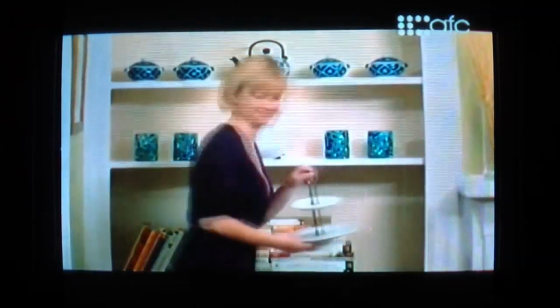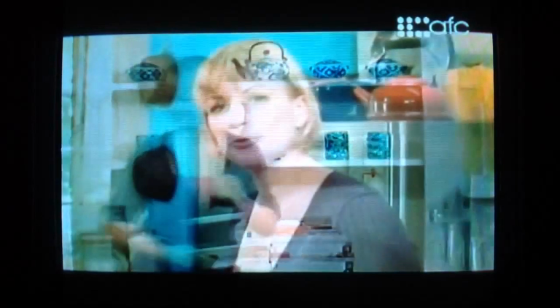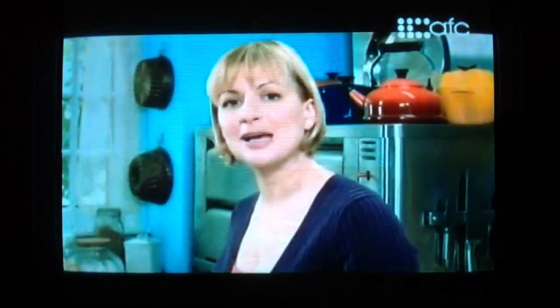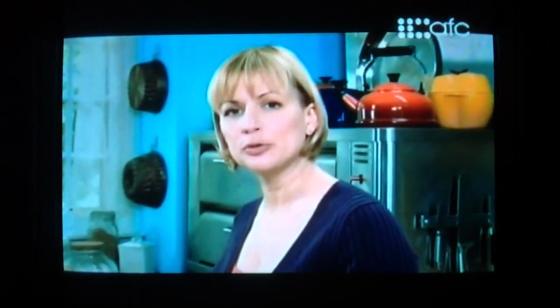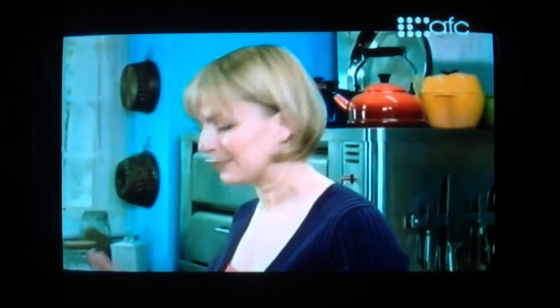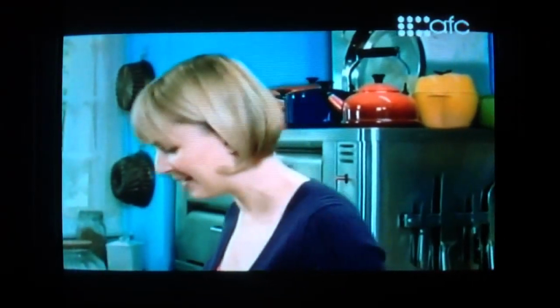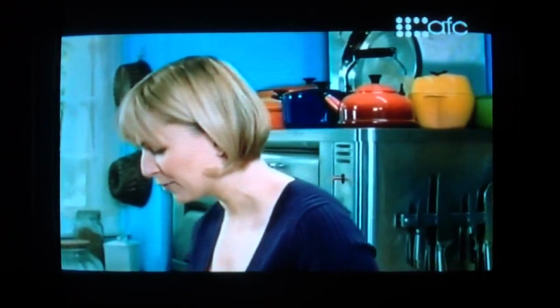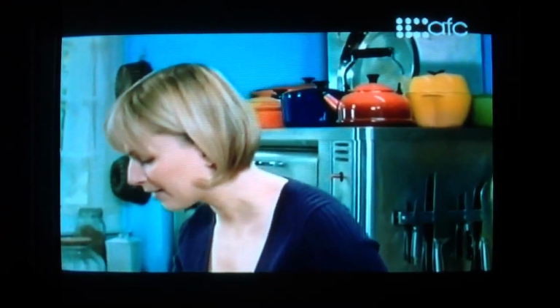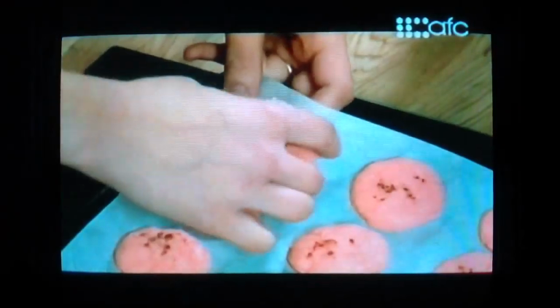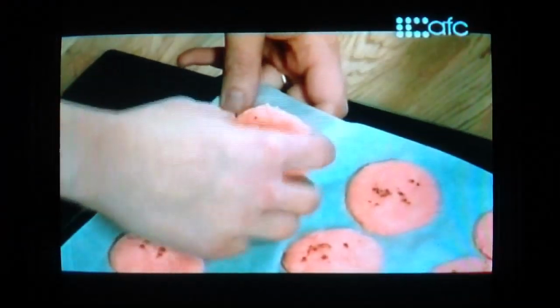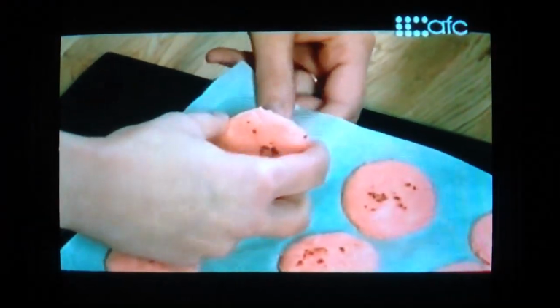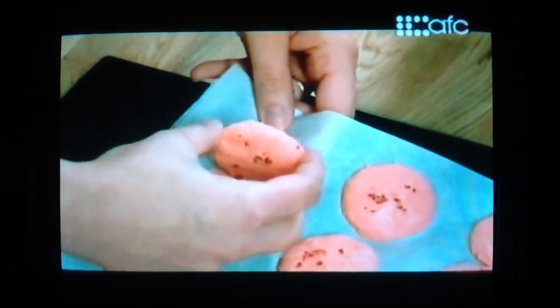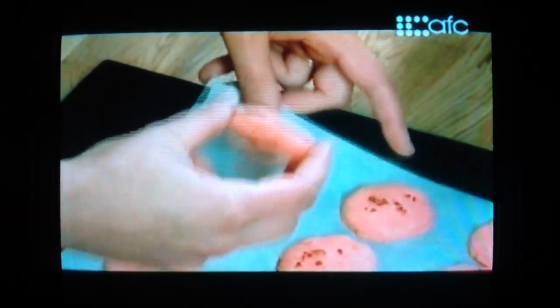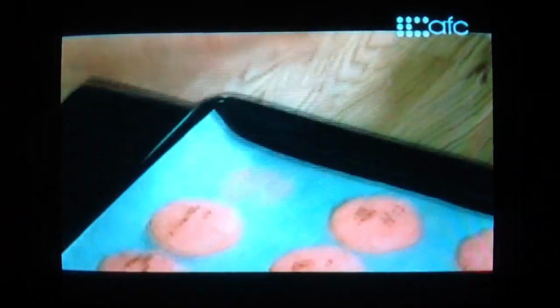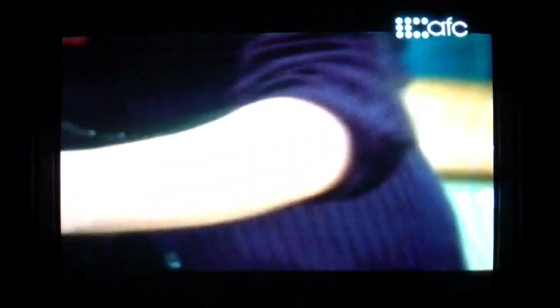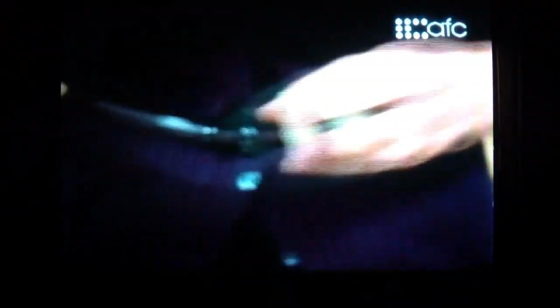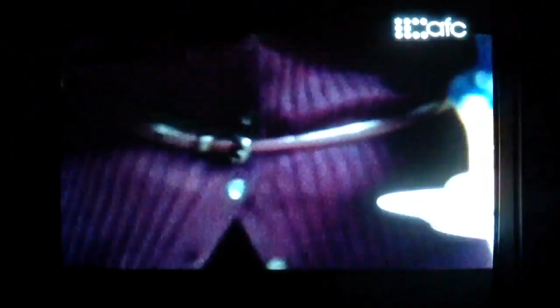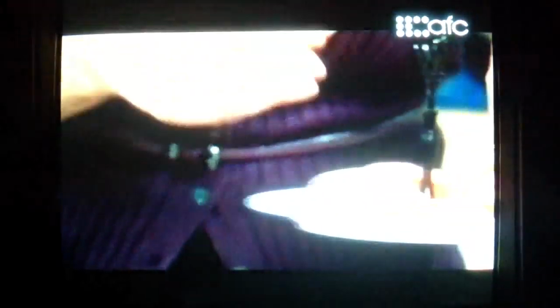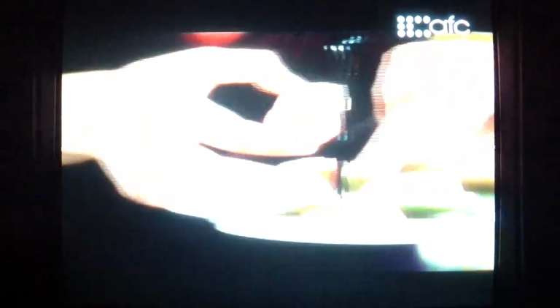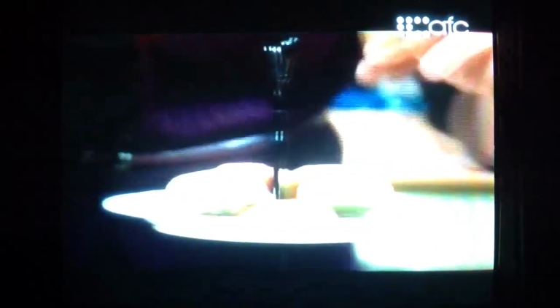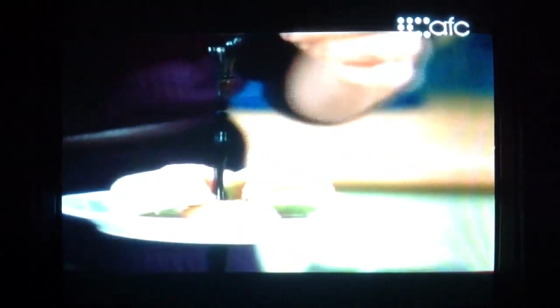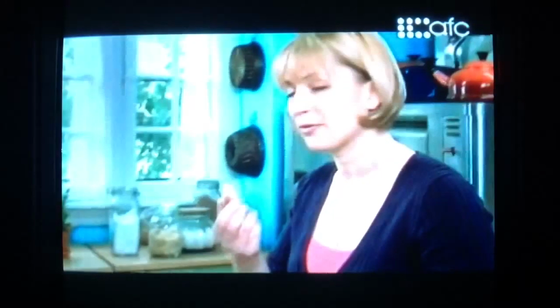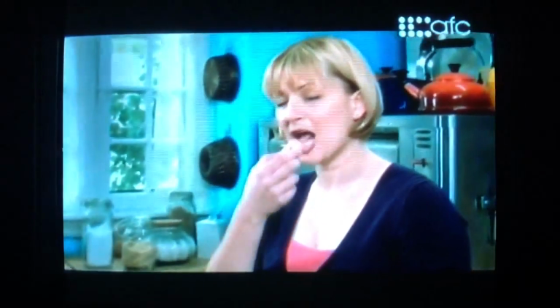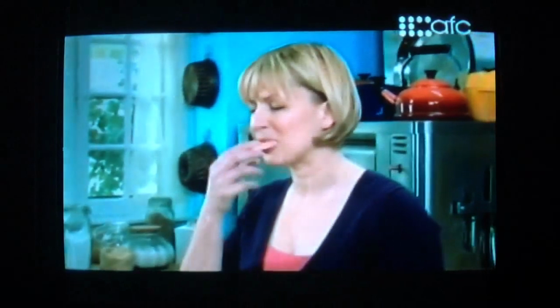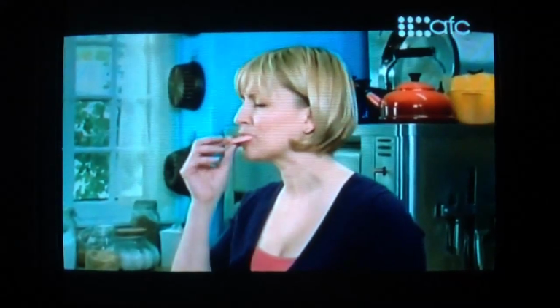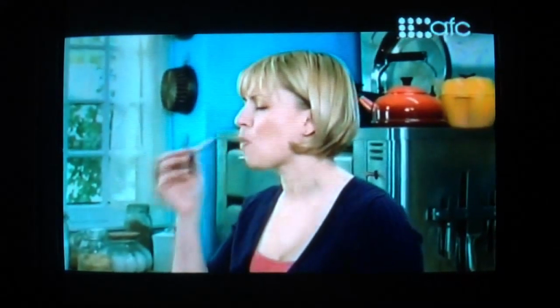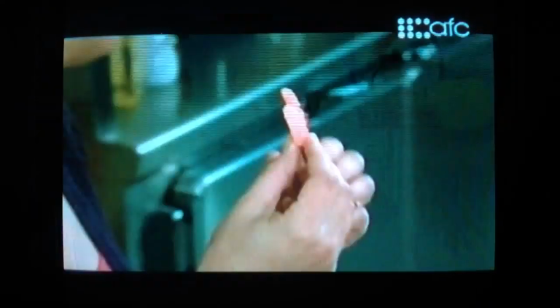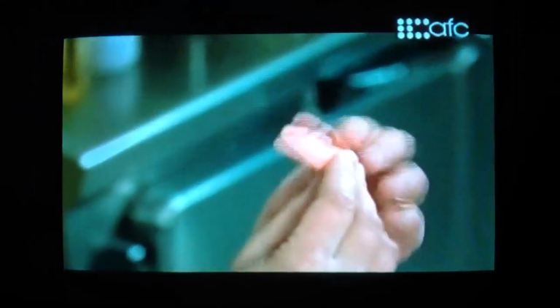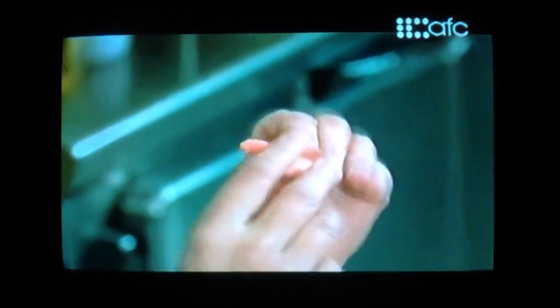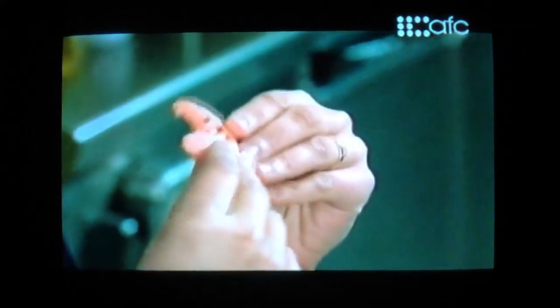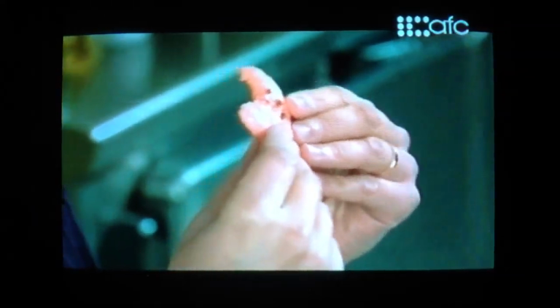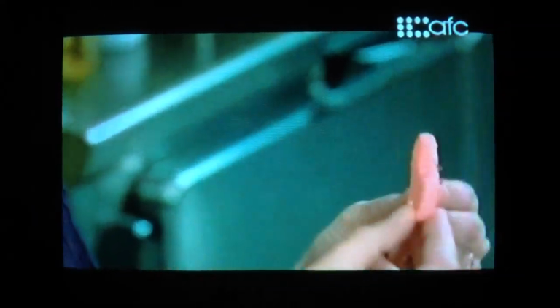My macaroons have cooled completely after coming out of the oven. Now I can peel them off of the parchment. I'll keep arranging. The next thing on my French checklist.